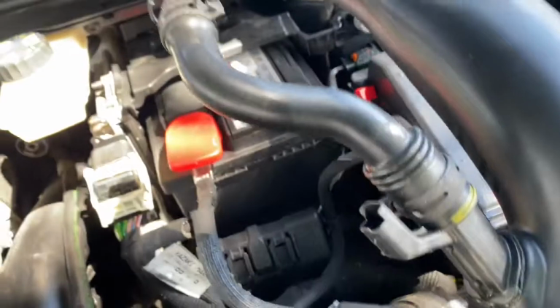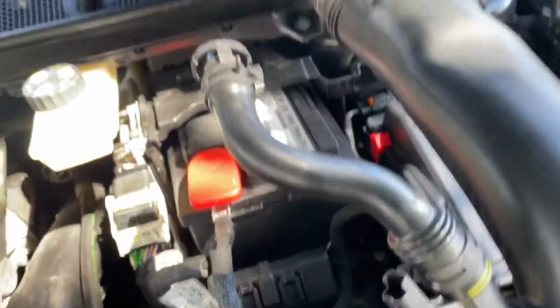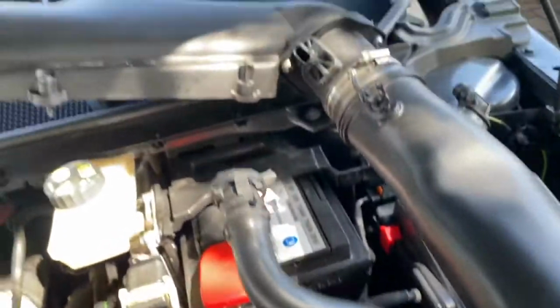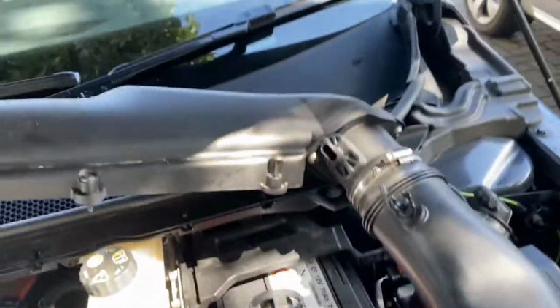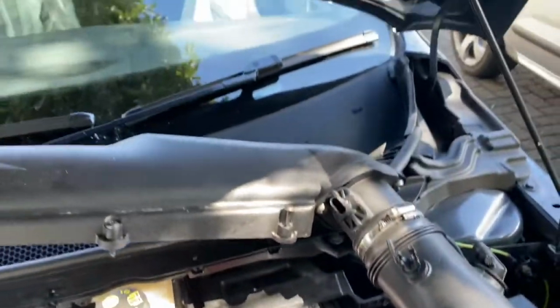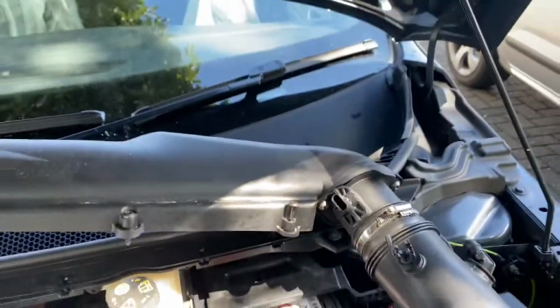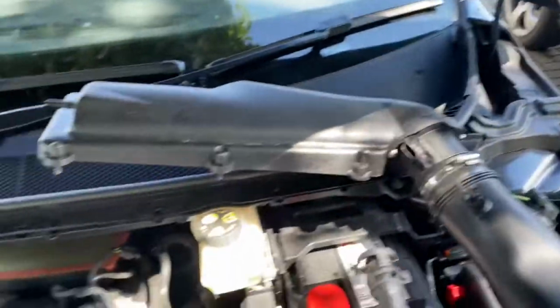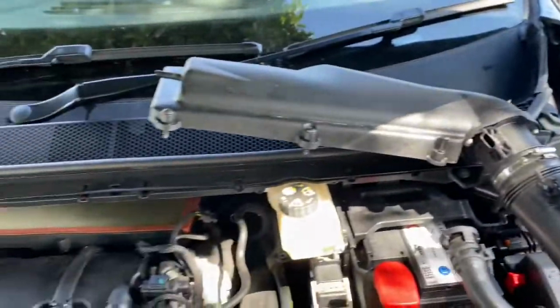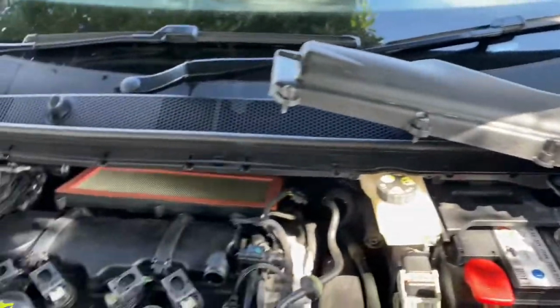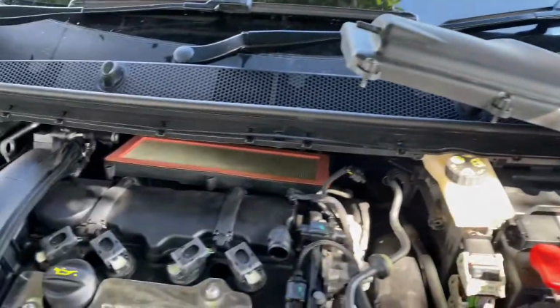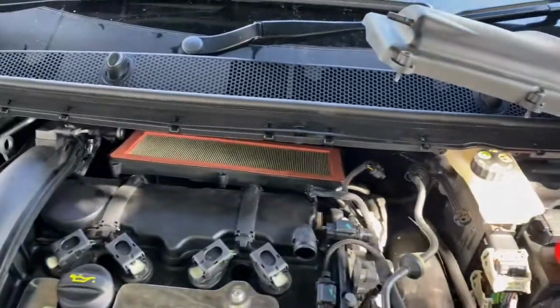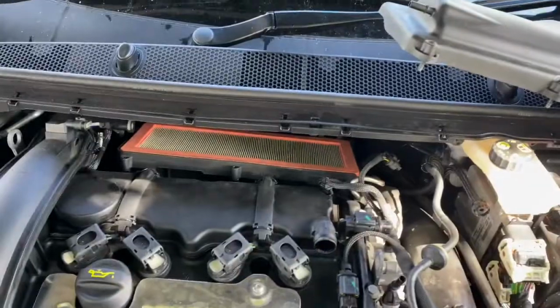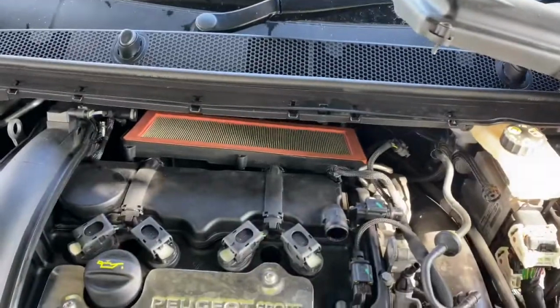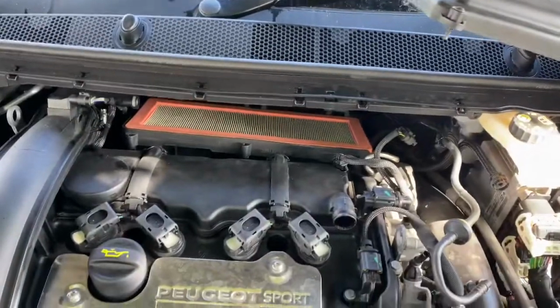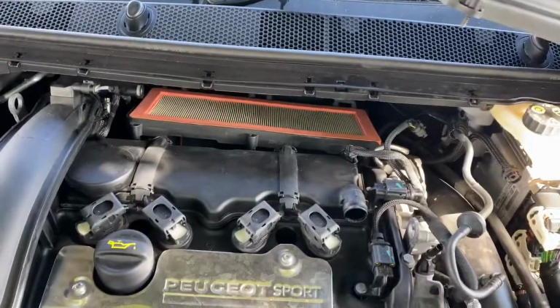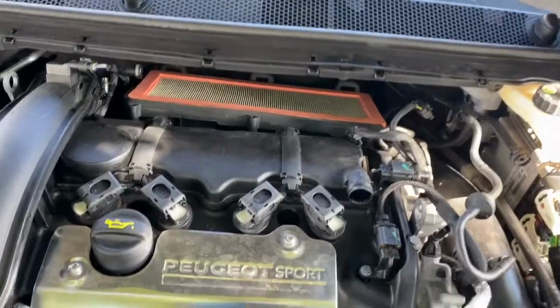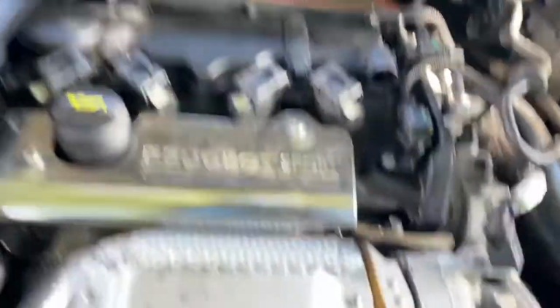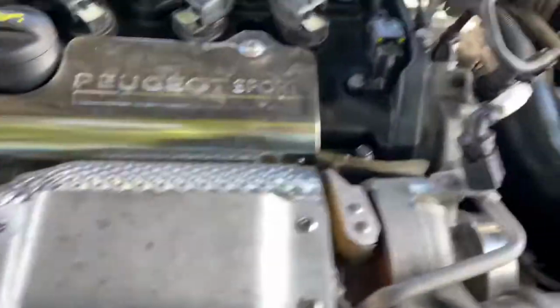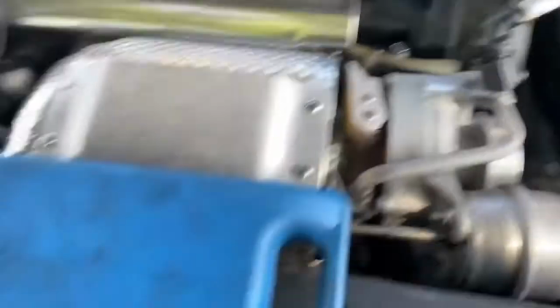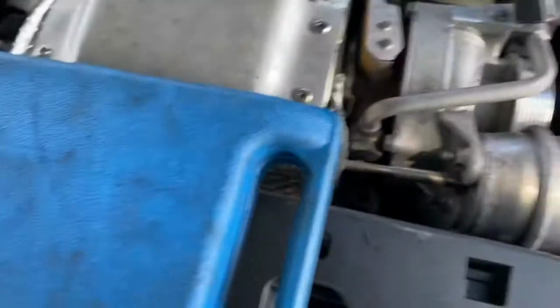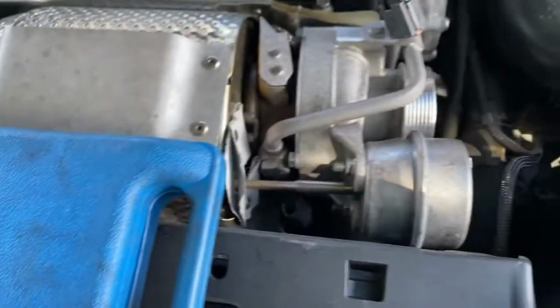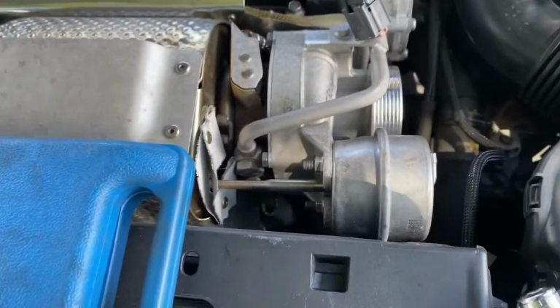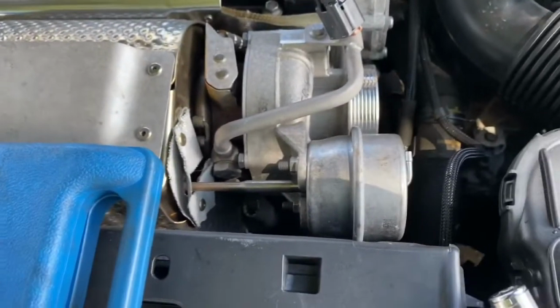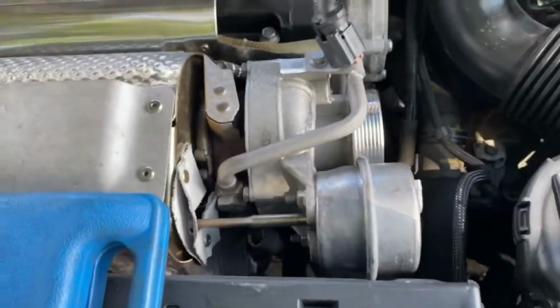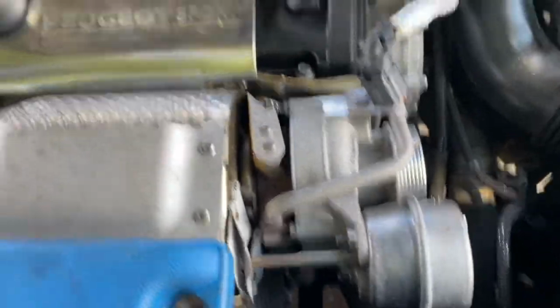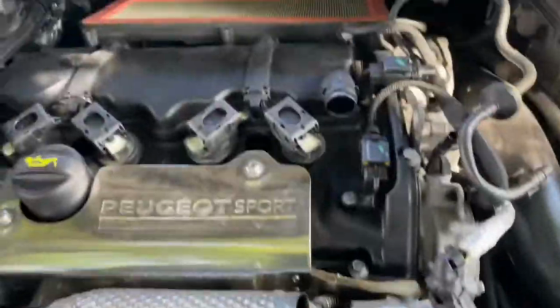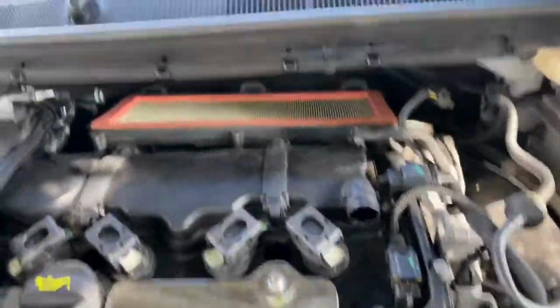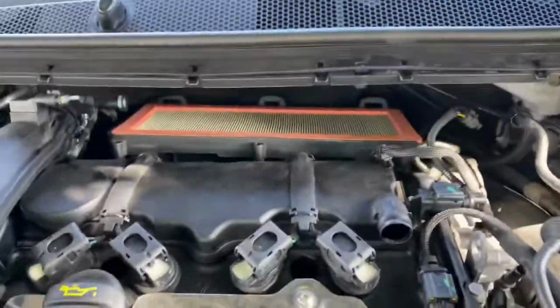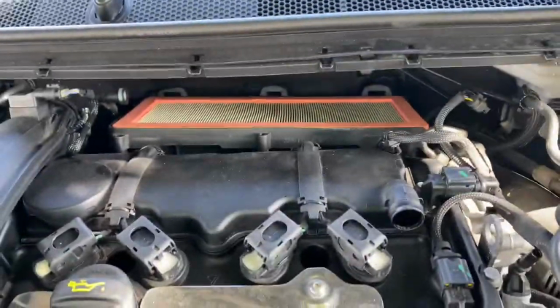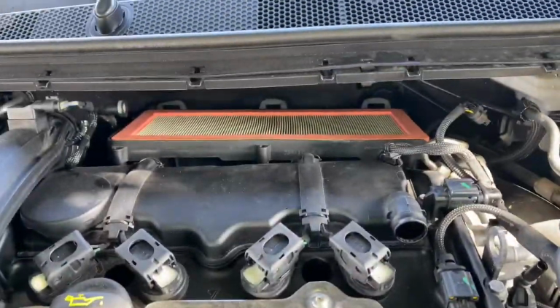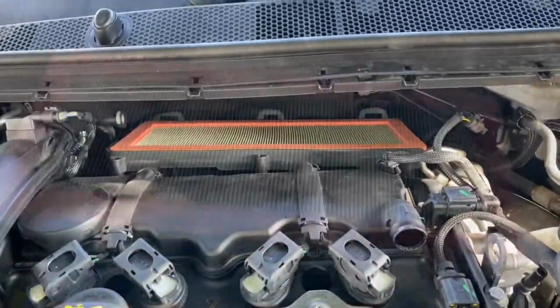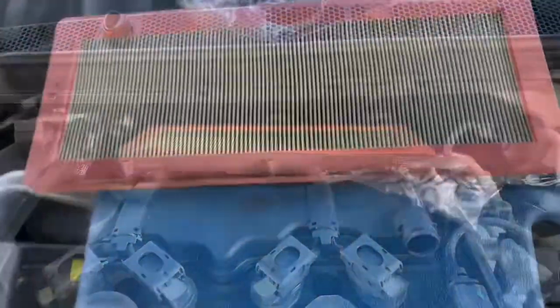Now let's just pop the new one in and put that clamp back on, connect back all those pipes and plugs. And that's basically how you remove an air filter housing including the intake pipe to the turbo to get to the air filter itself.